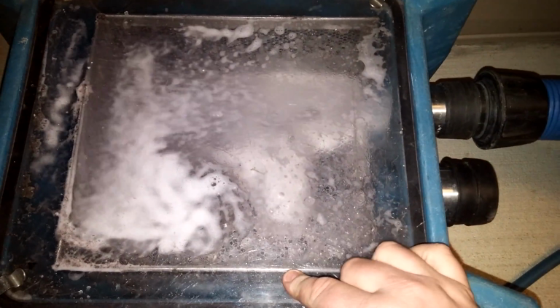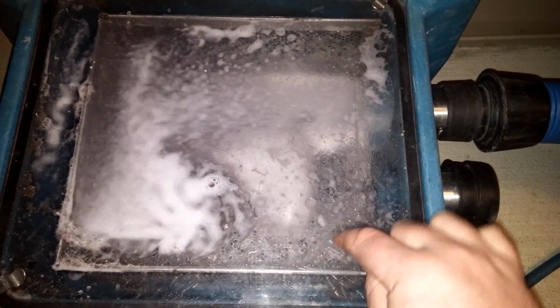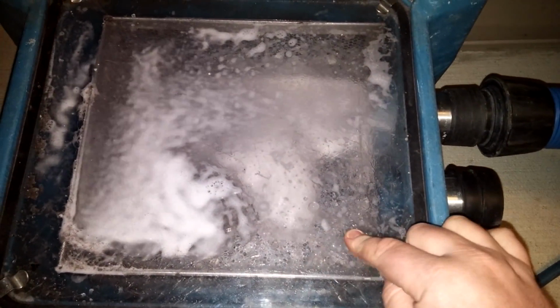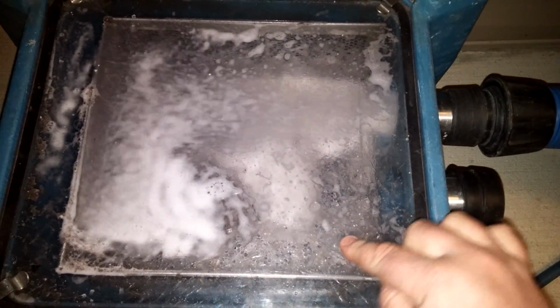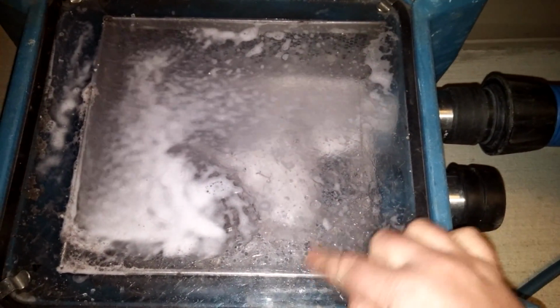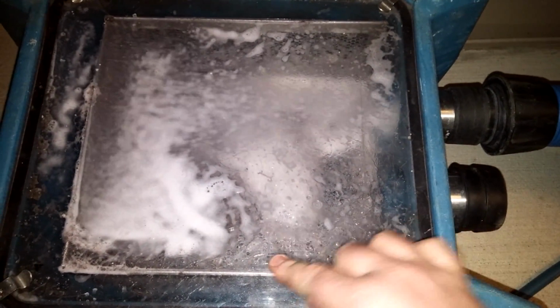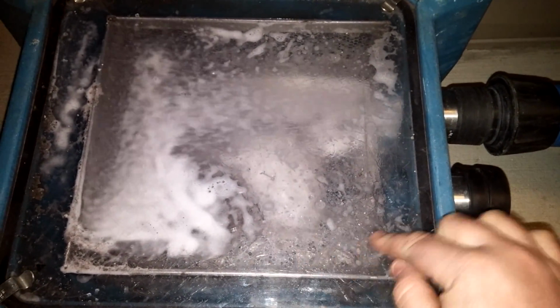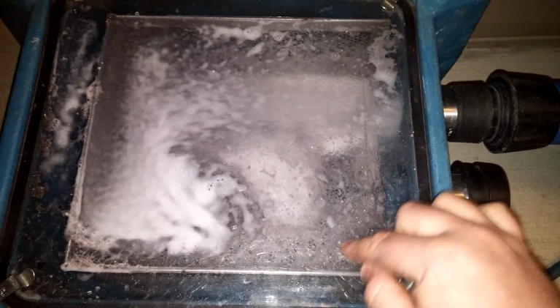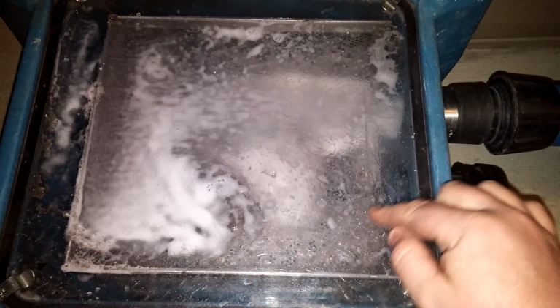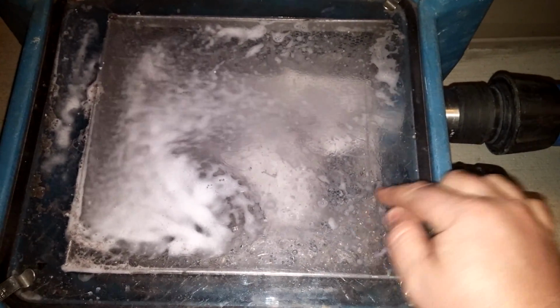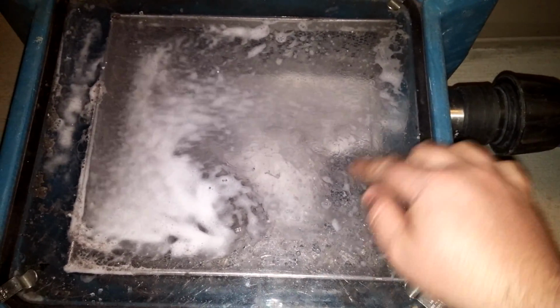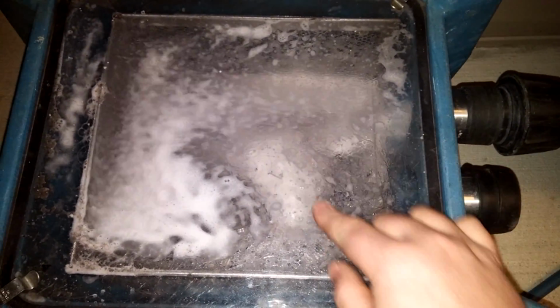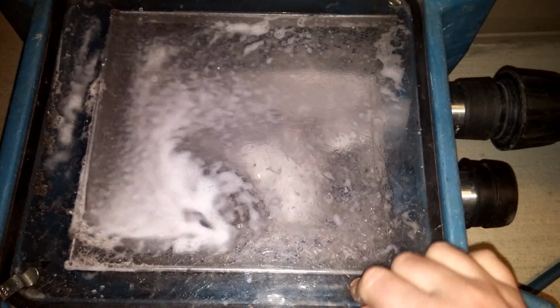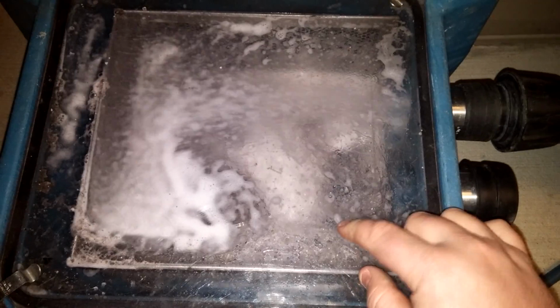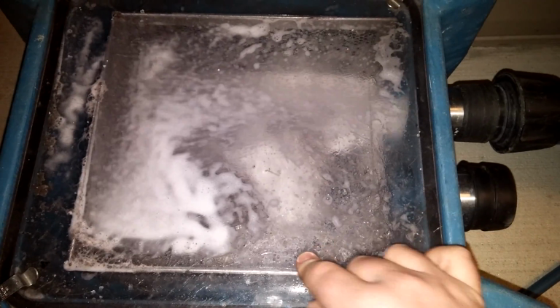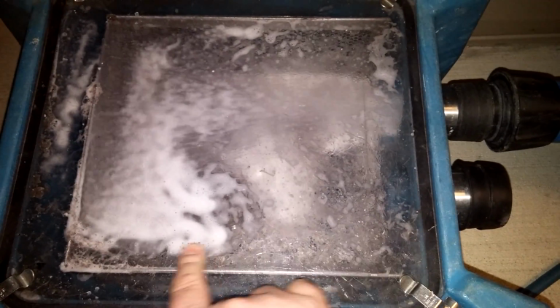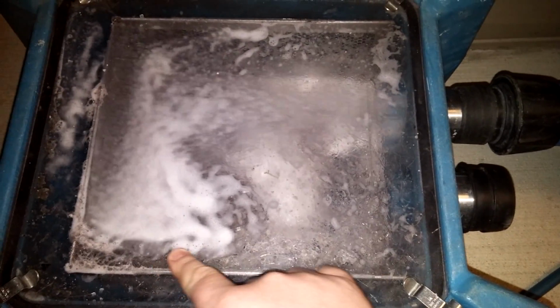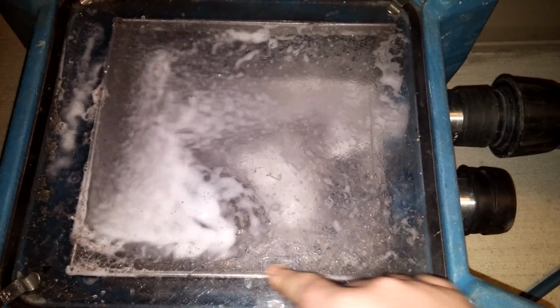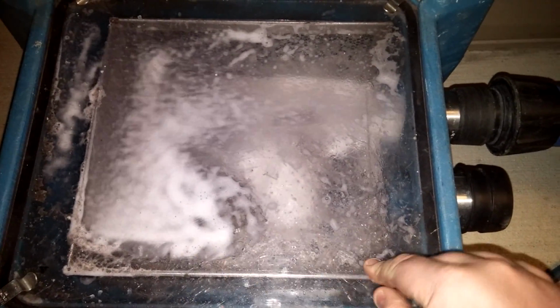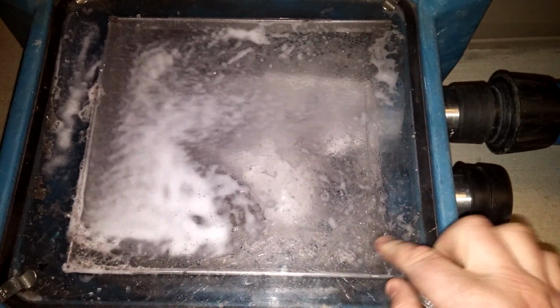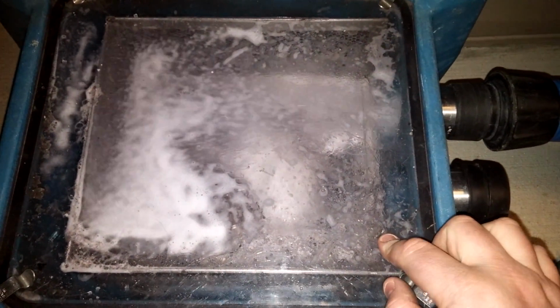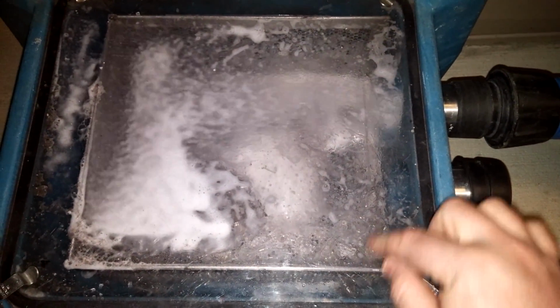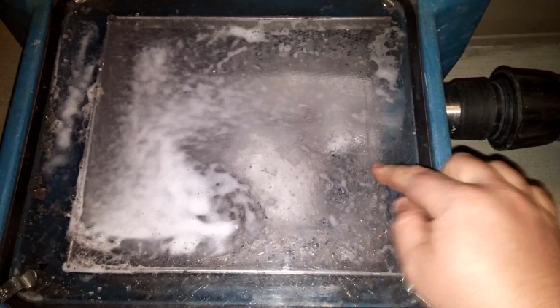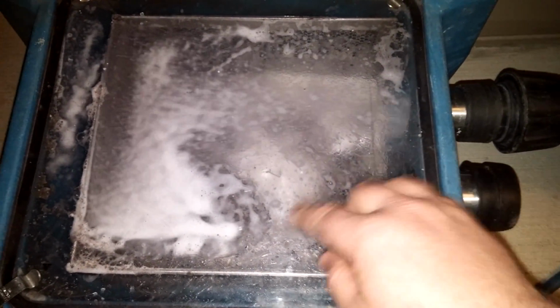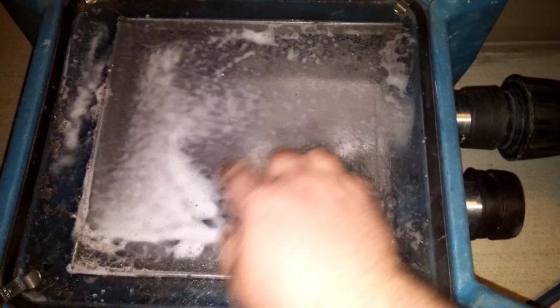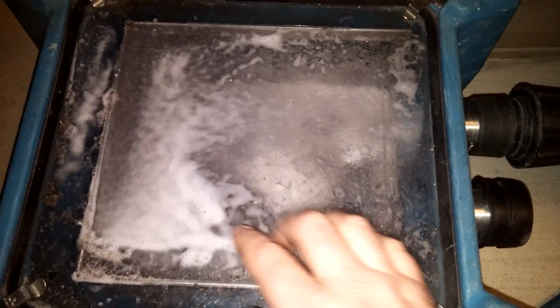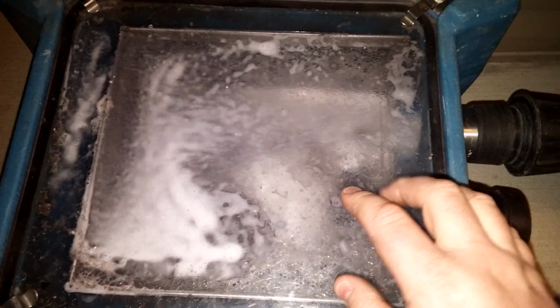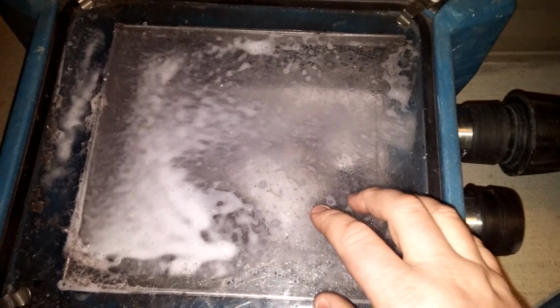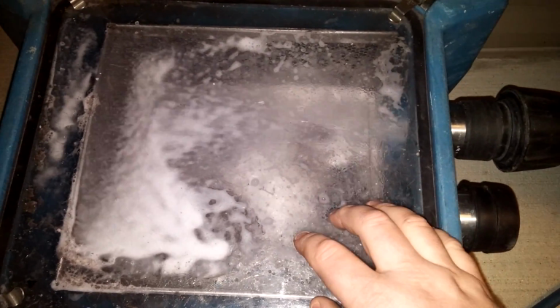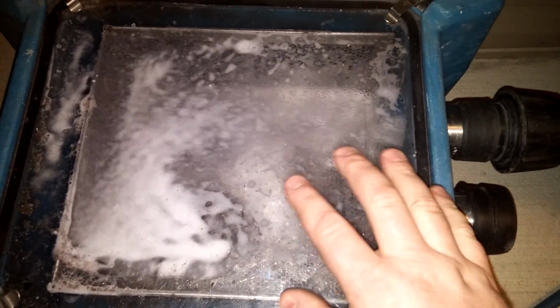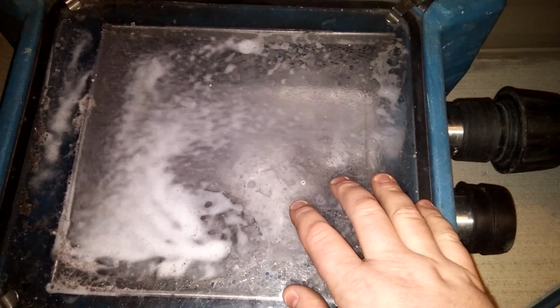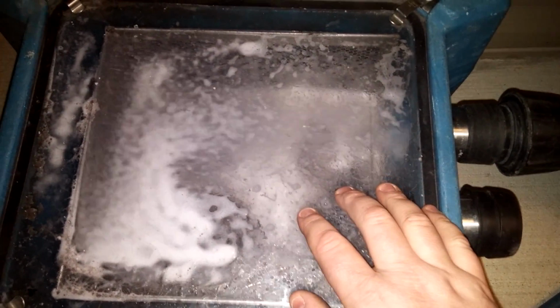But what this does is this filter box catches all the hair, lint, sand, airsoft pellets, water beads, and all that other fun stuff that was down in your carpet.